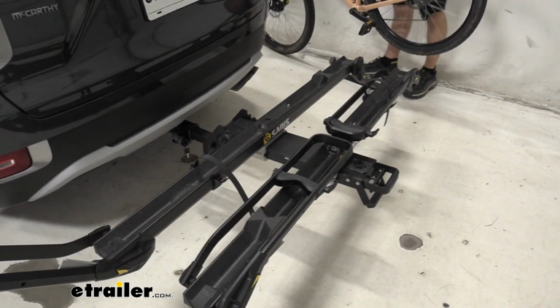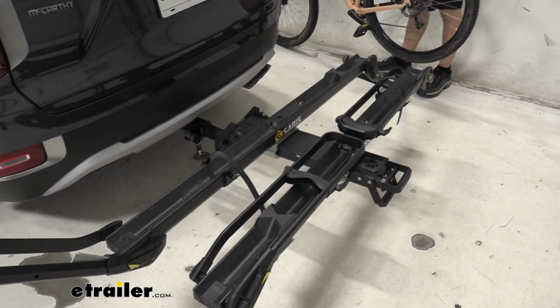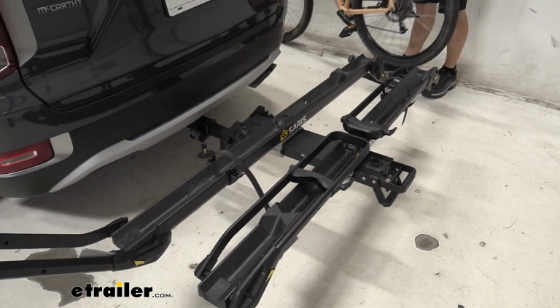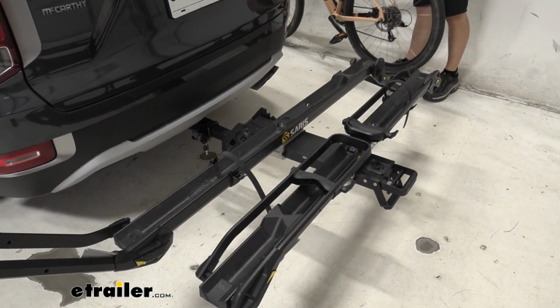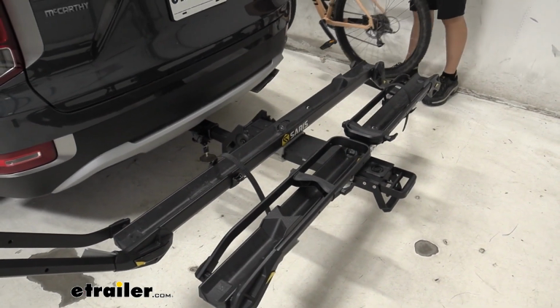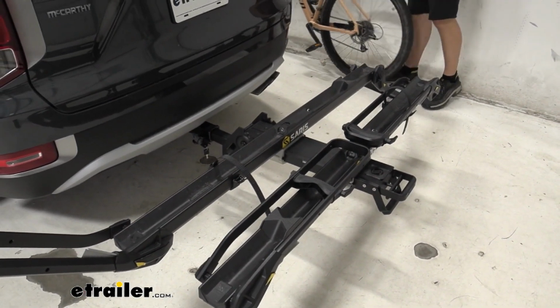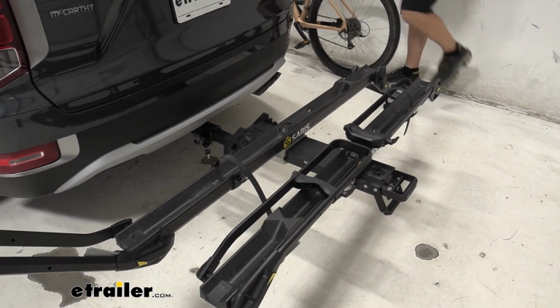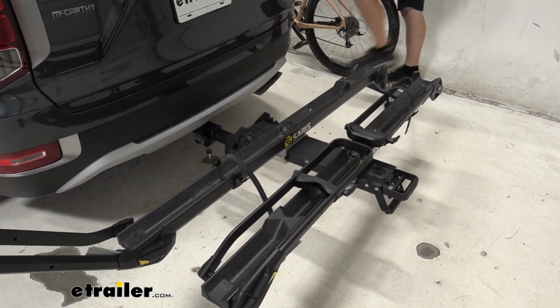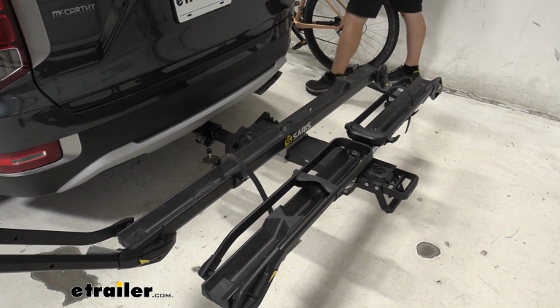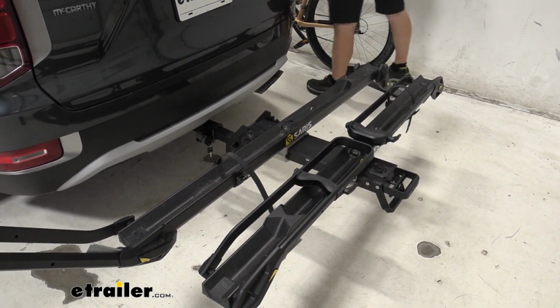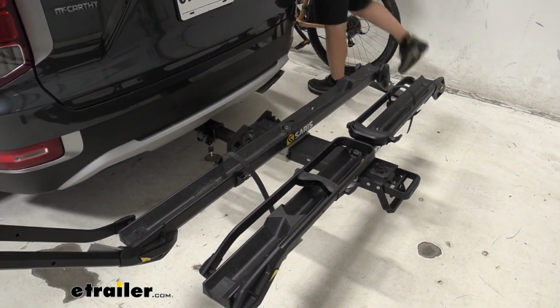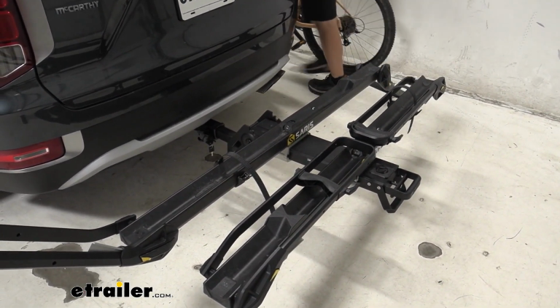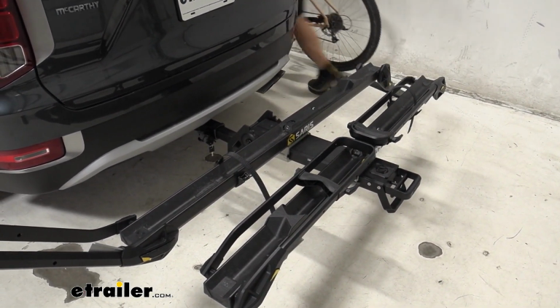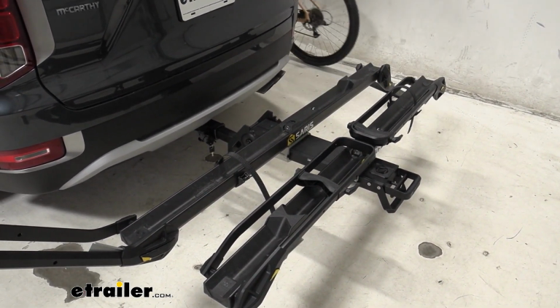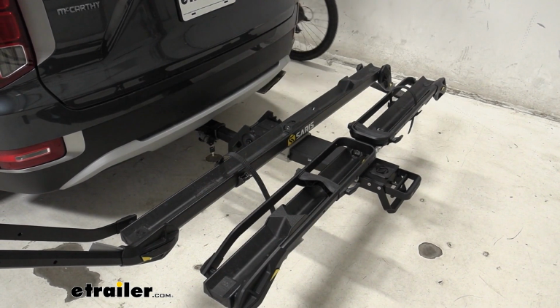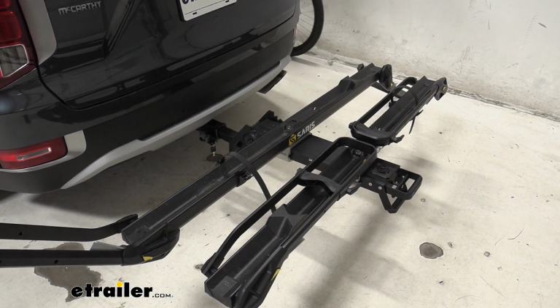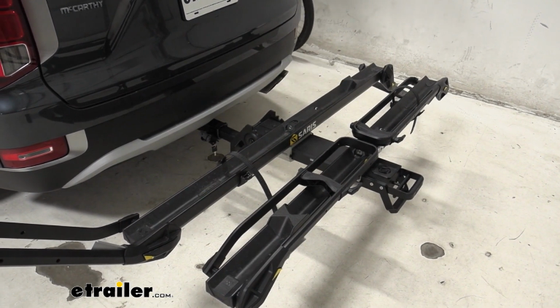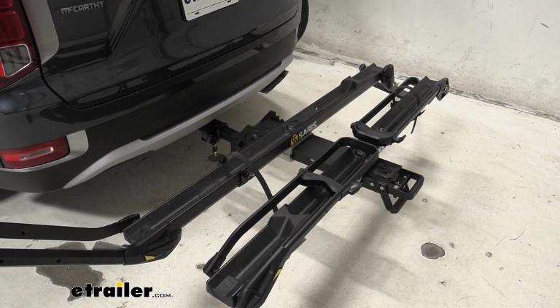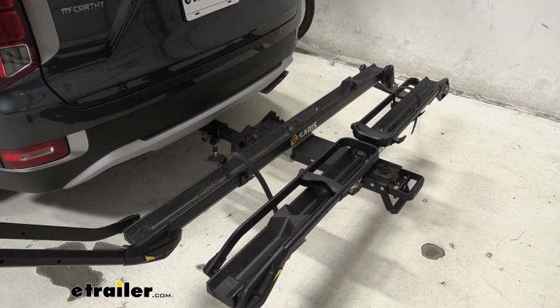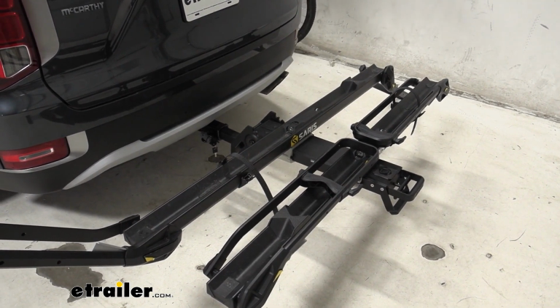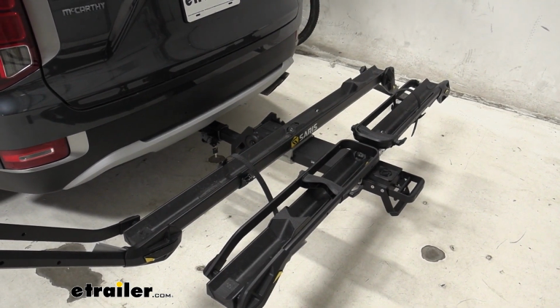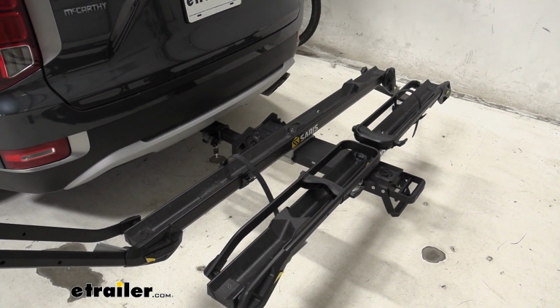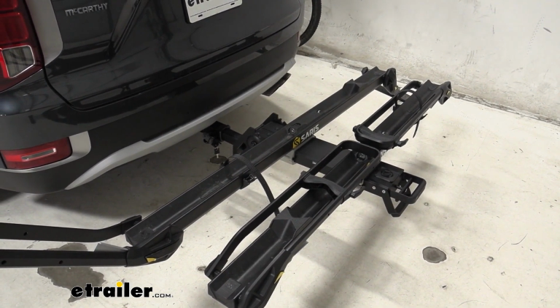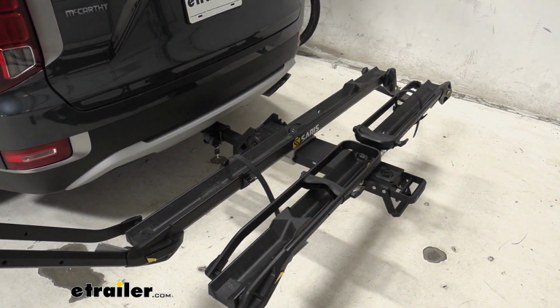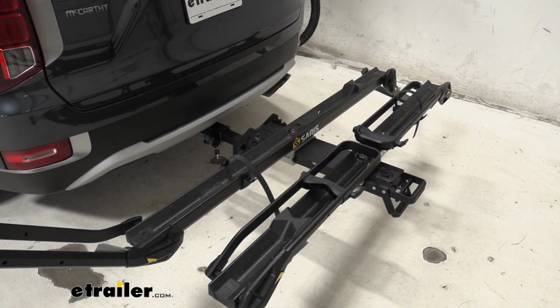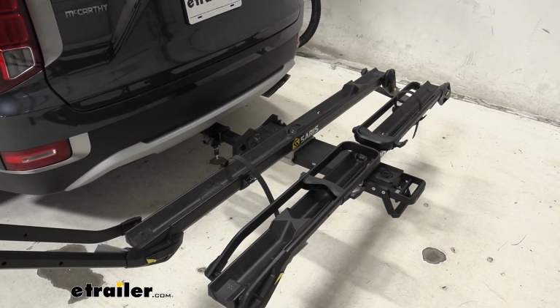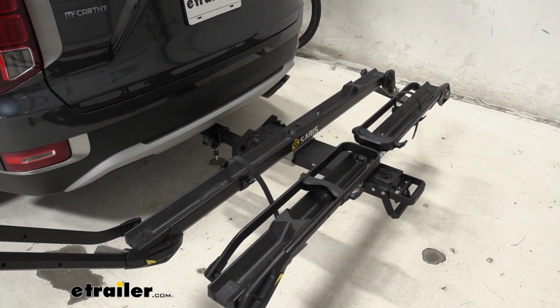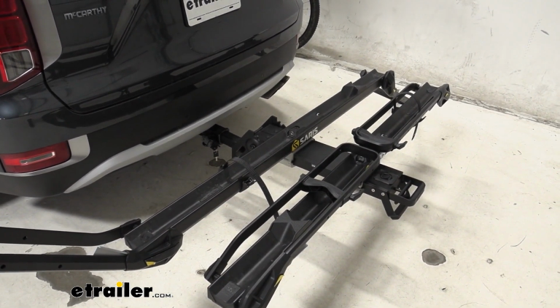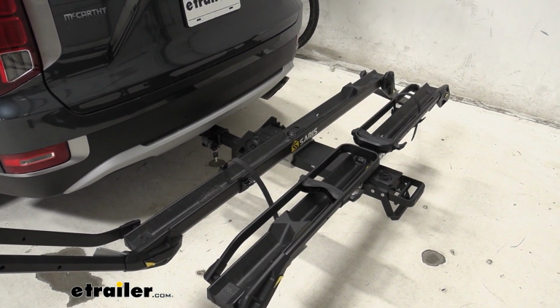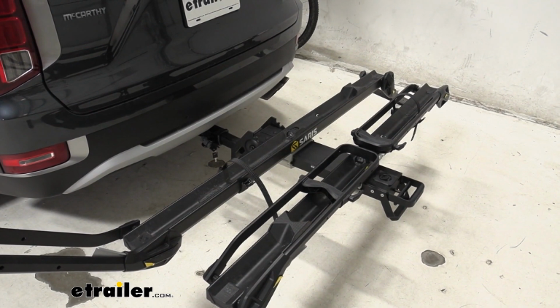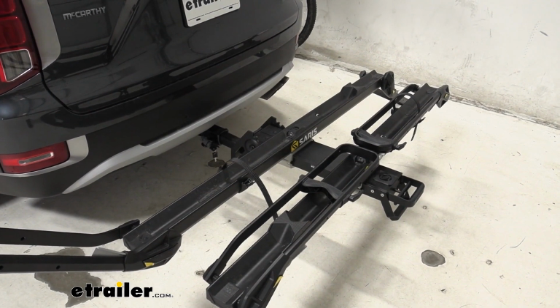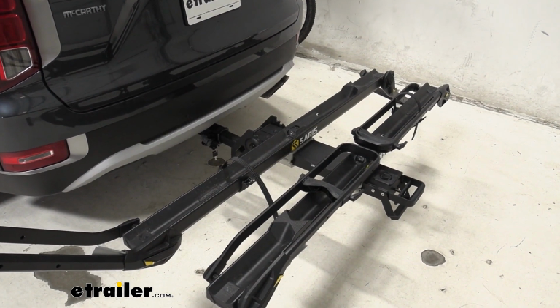Overall, this style of rack is really easy to get the bike on or off because you're not fighting any sort of center mast and having to weave the bike around any obstacles.